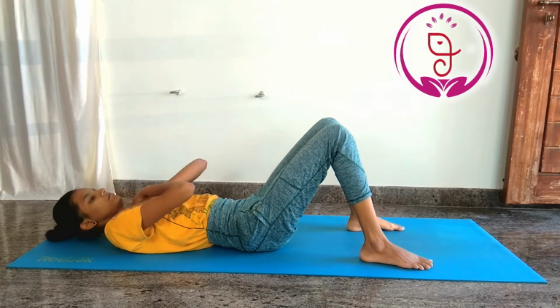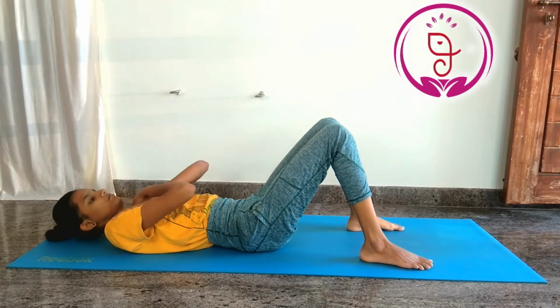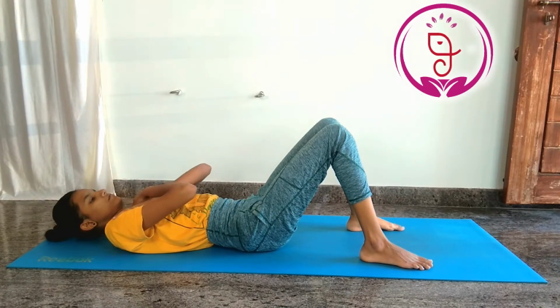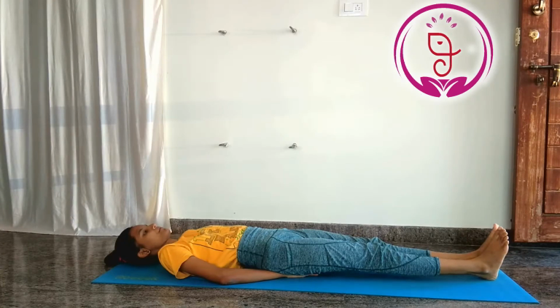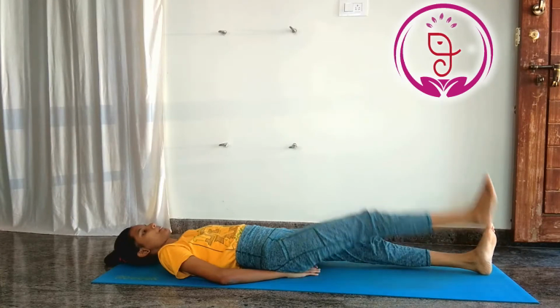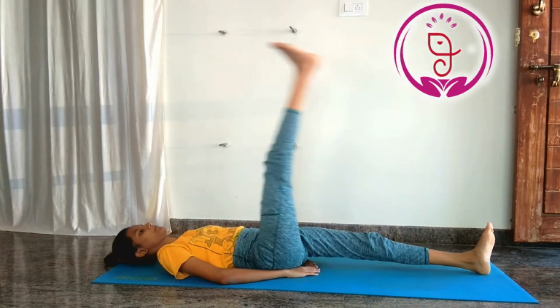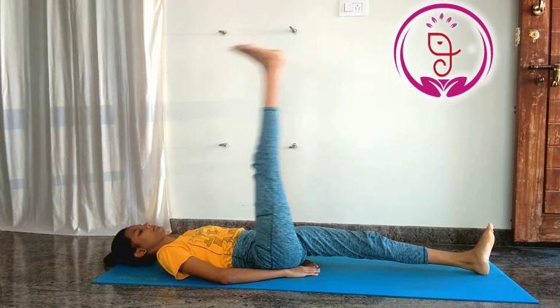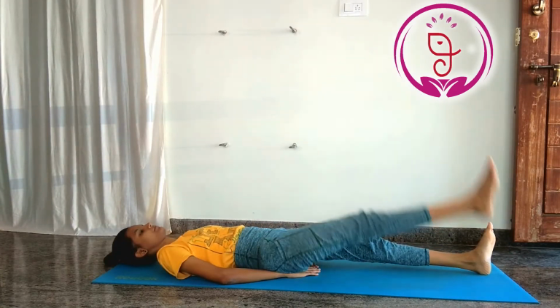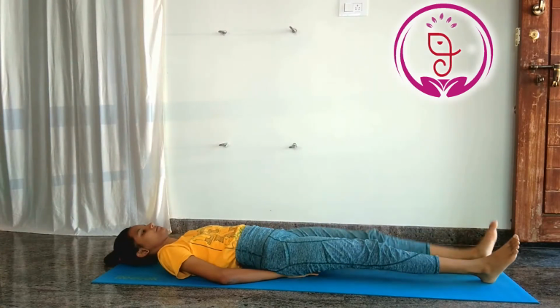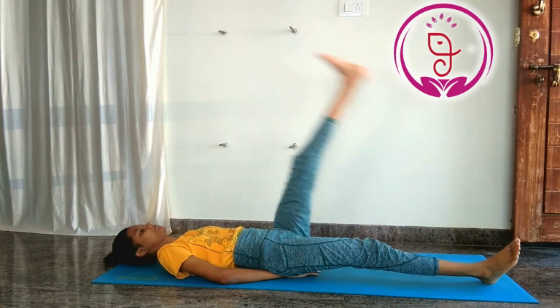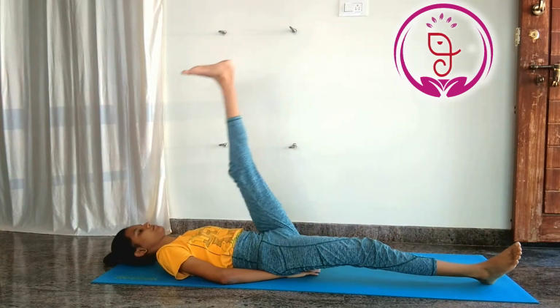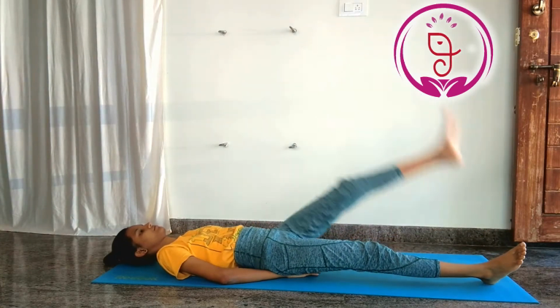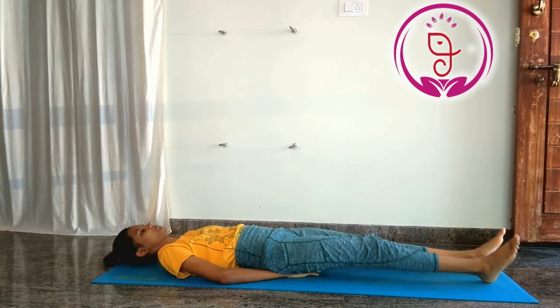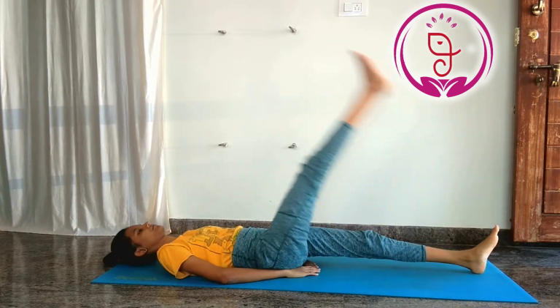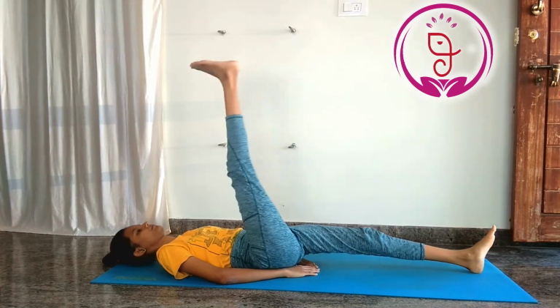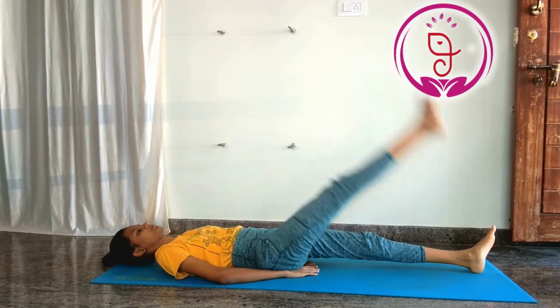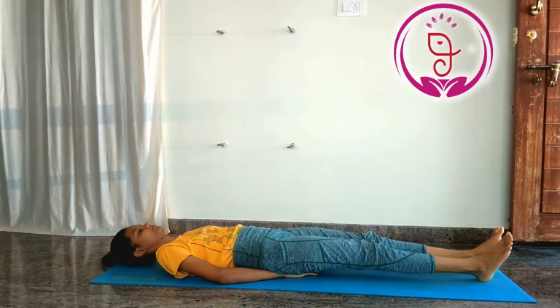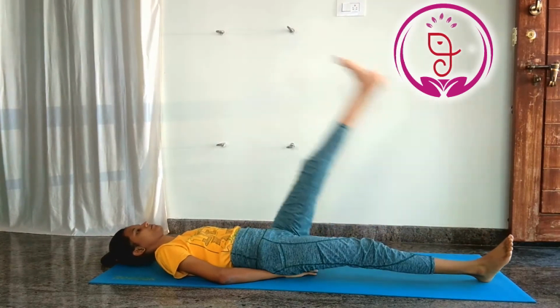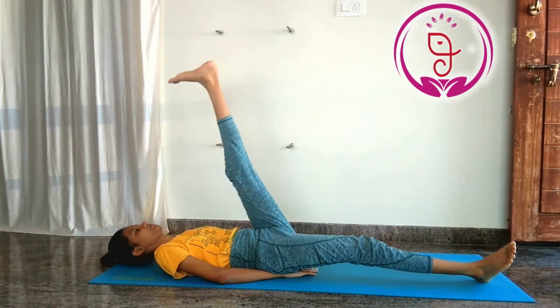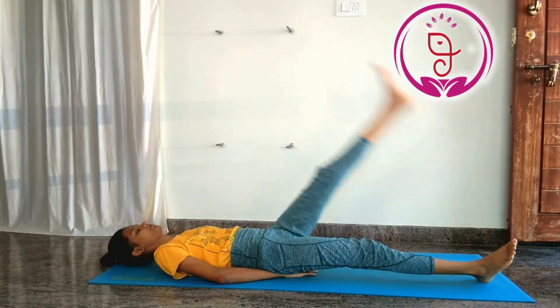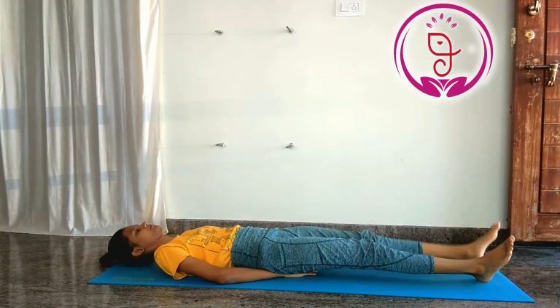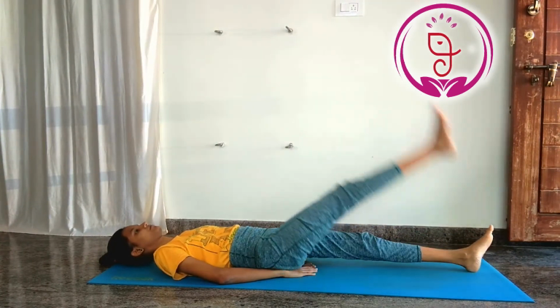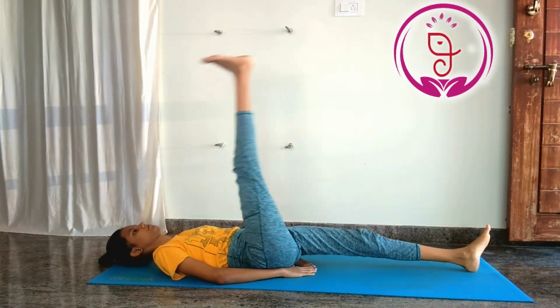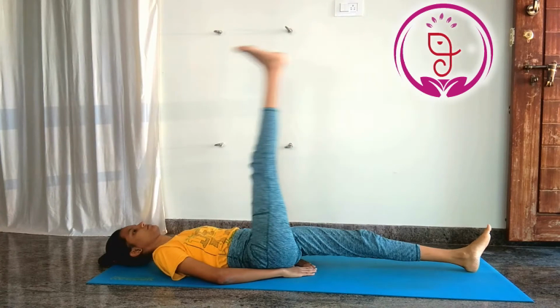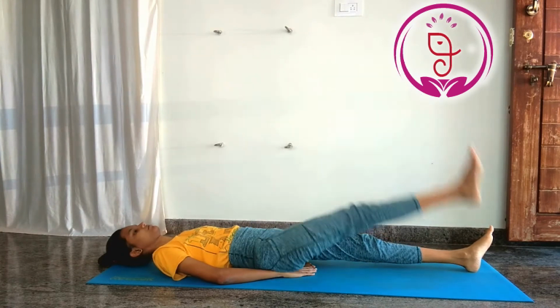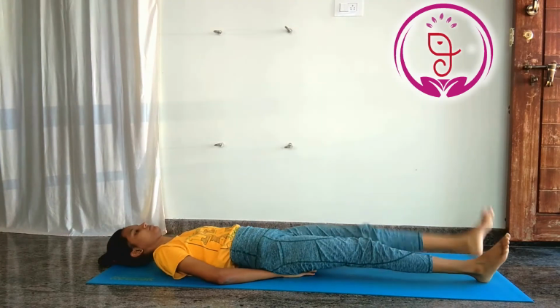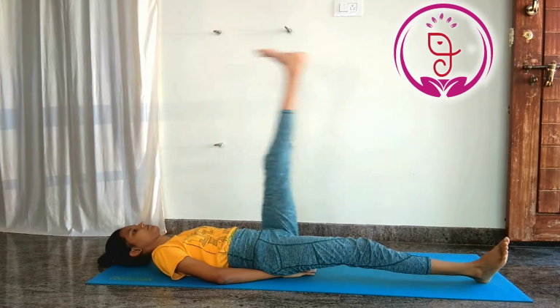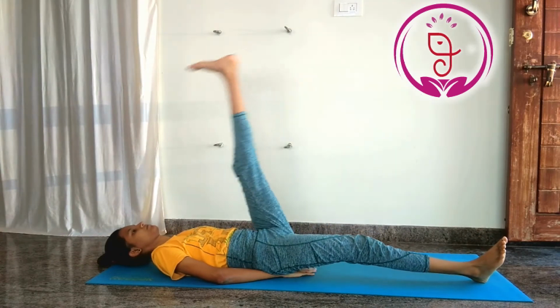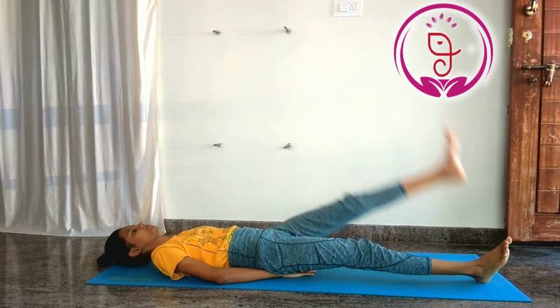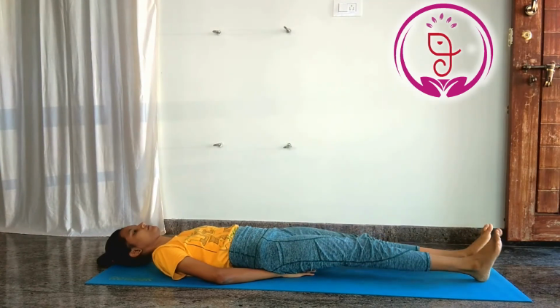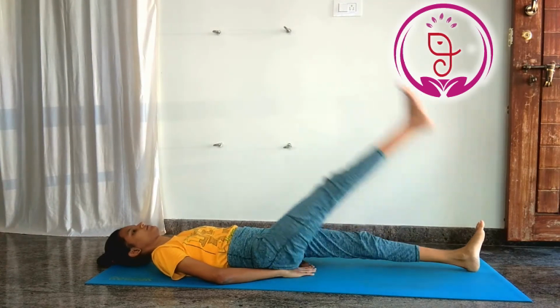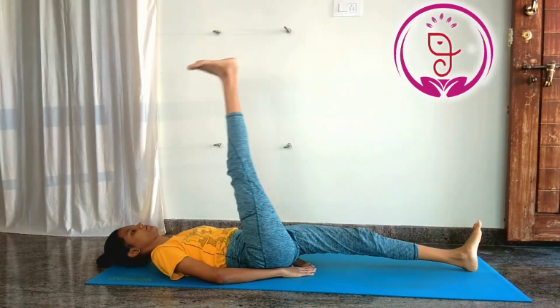6. Leg raises. An effective exercise for the lower abs, it strengthens the calf muscles and arms, and helps to lose weight from the legs.